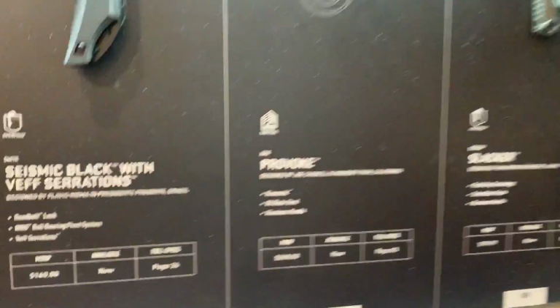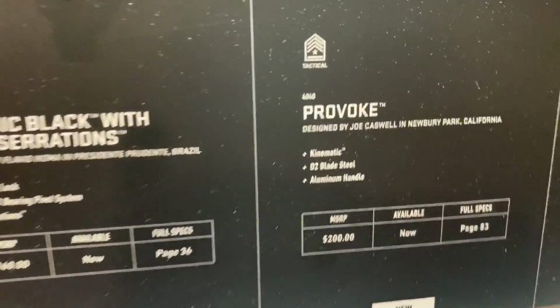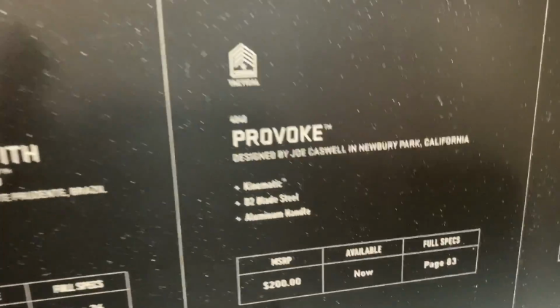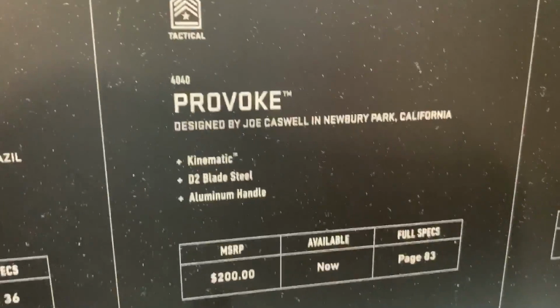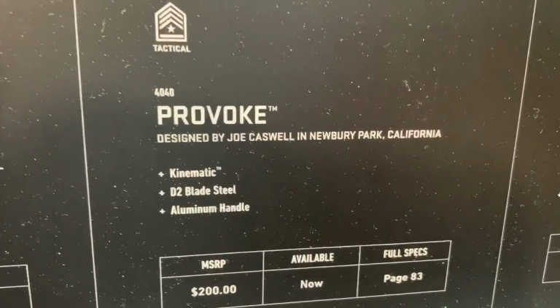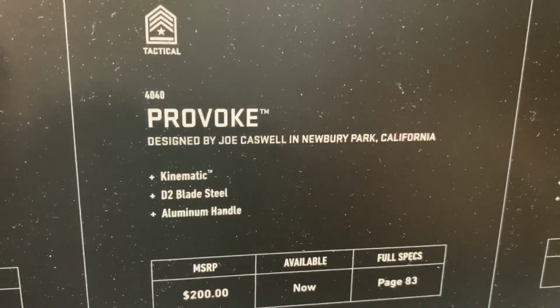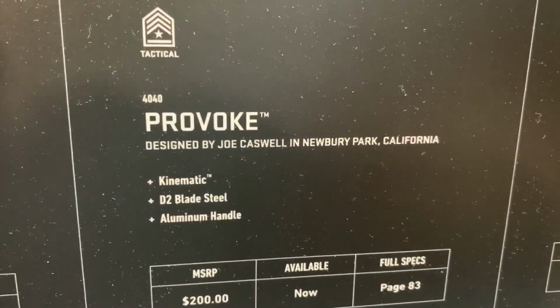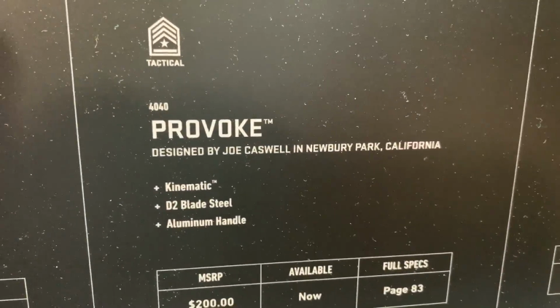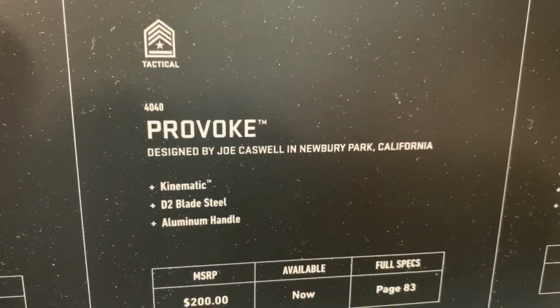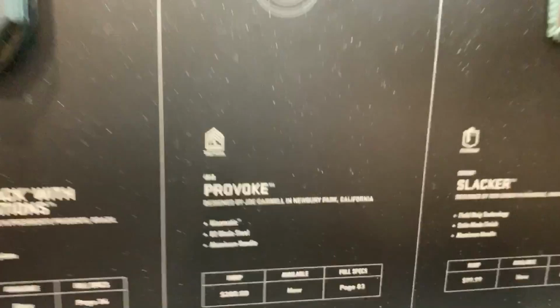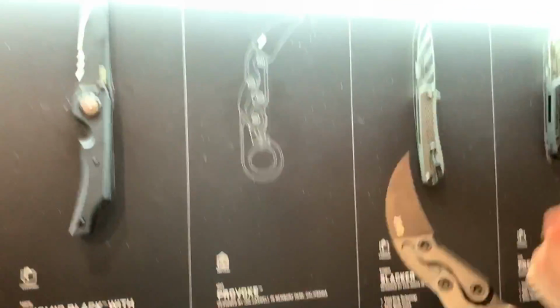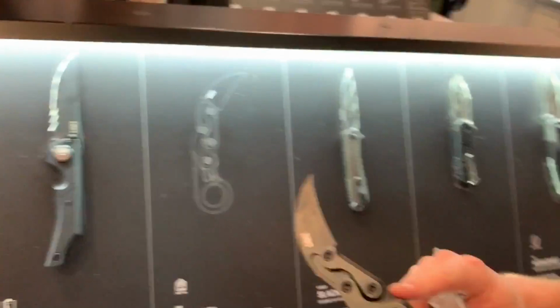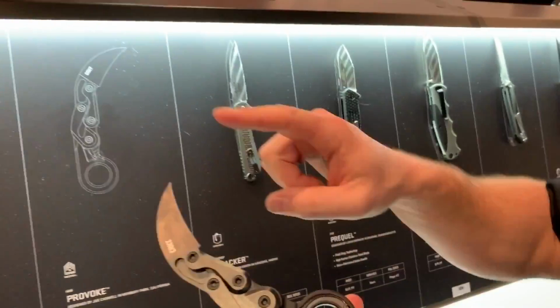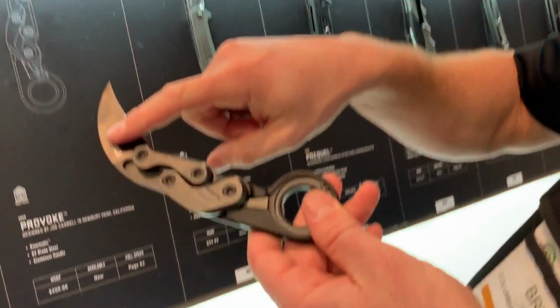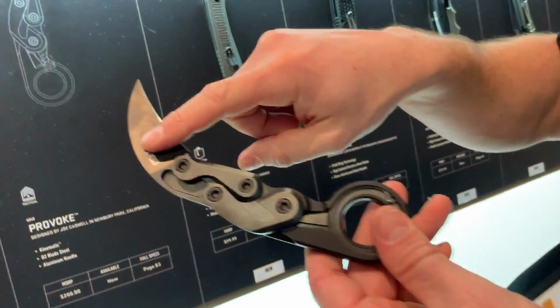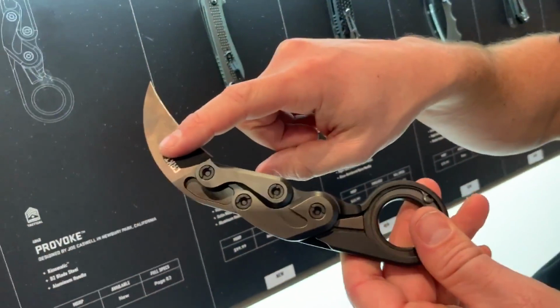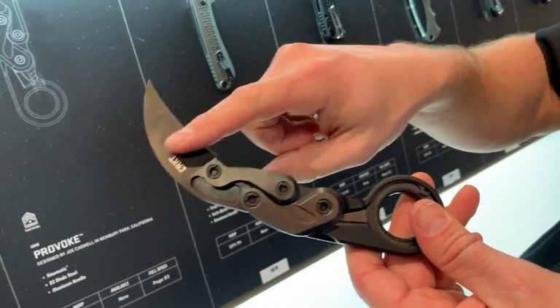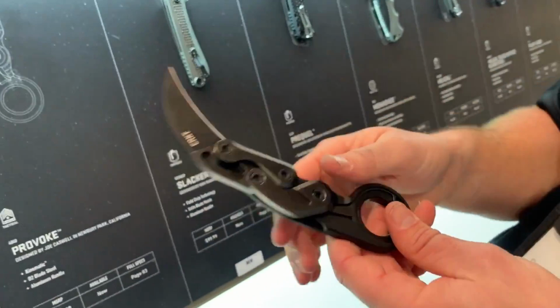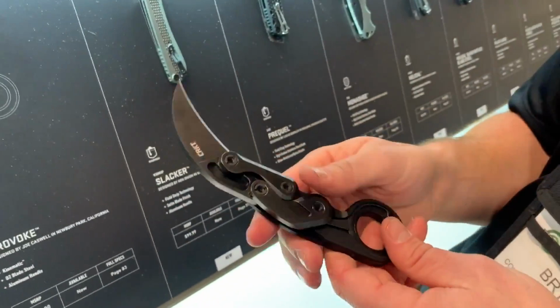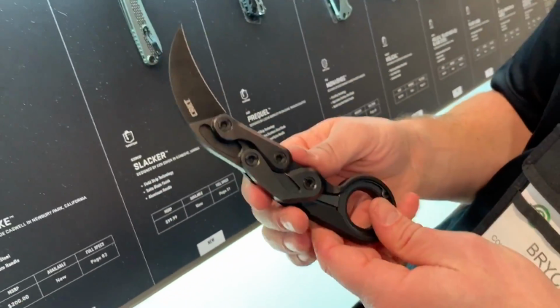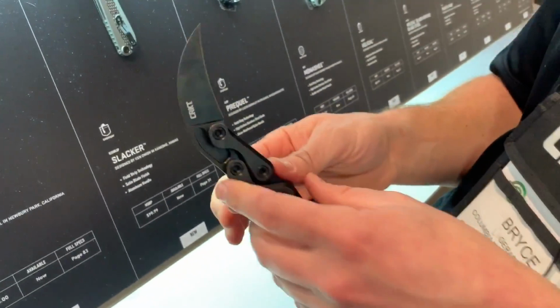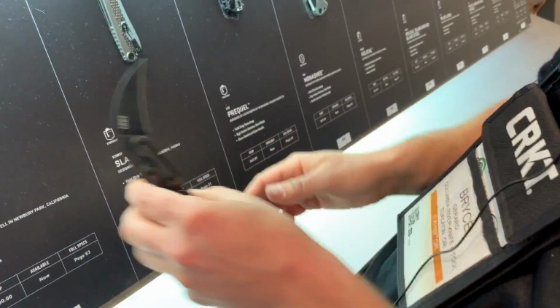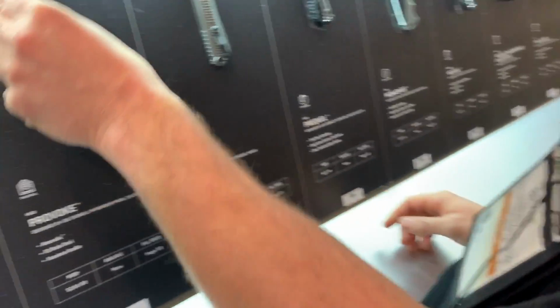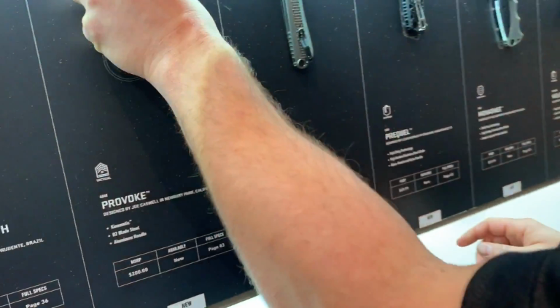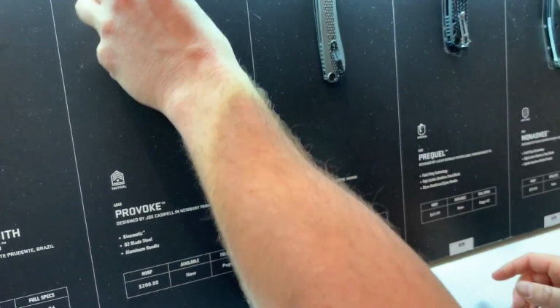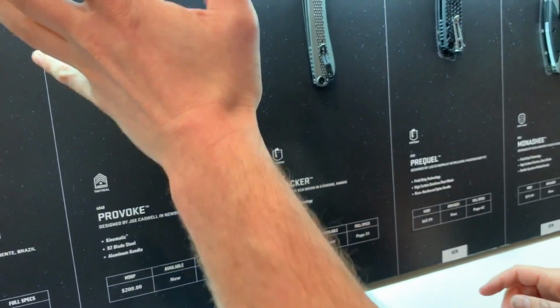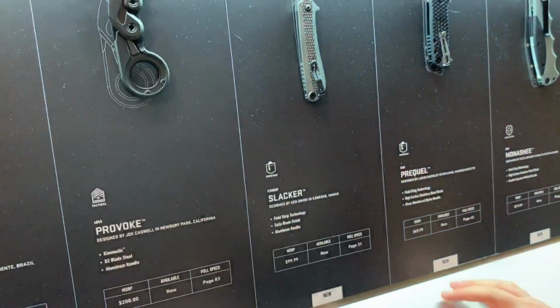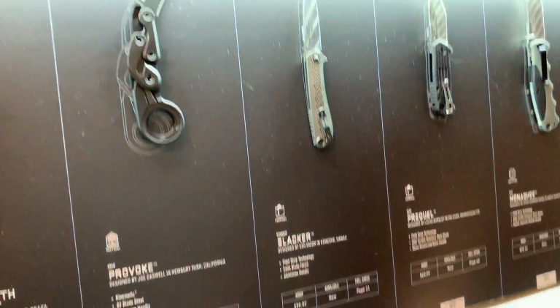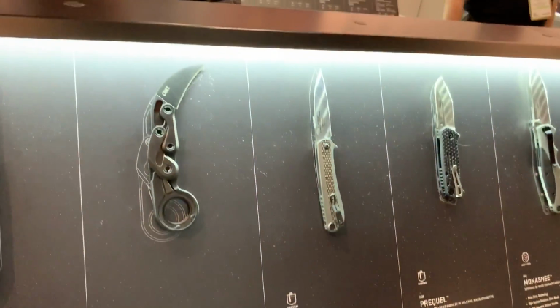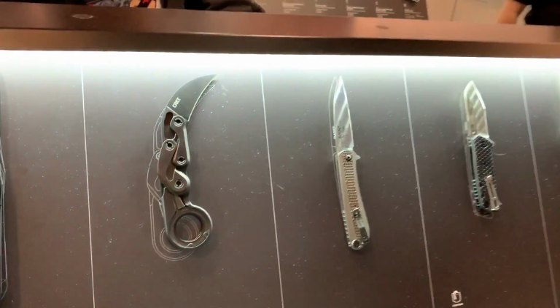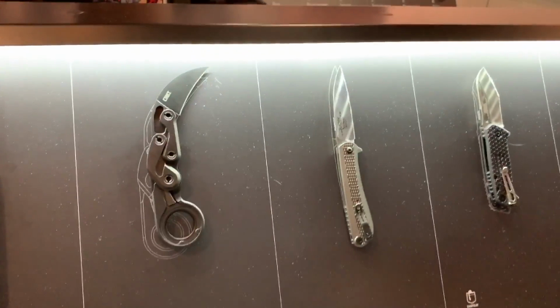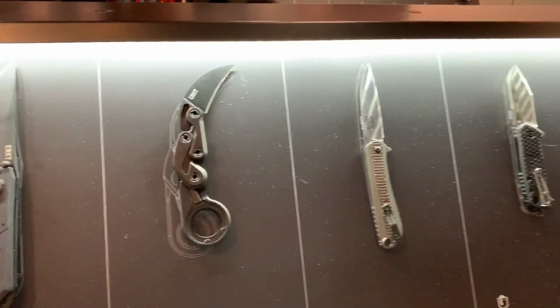We'll have to do a full review of the Provoke. It features an all-aluminum body and D2 tool steel on the blade — great choices. We're really excited about that one.